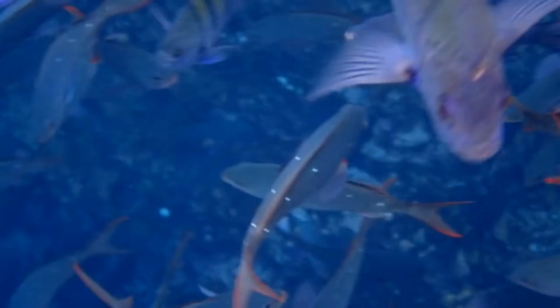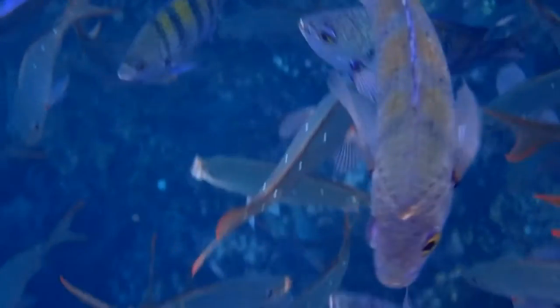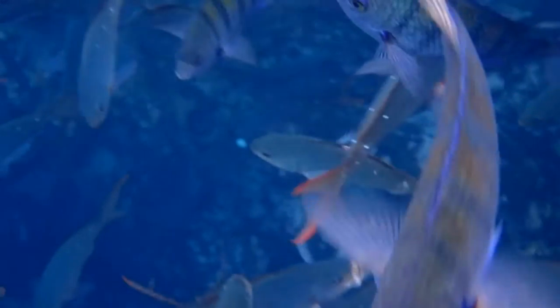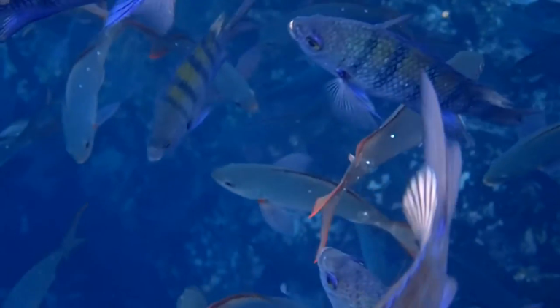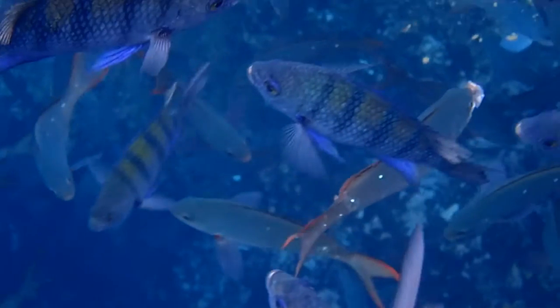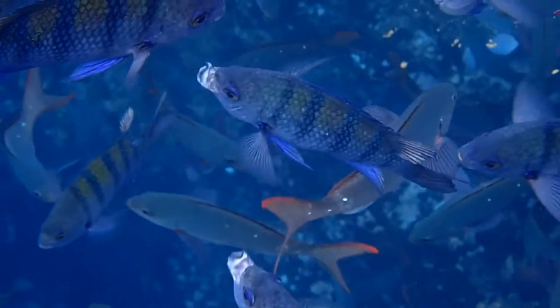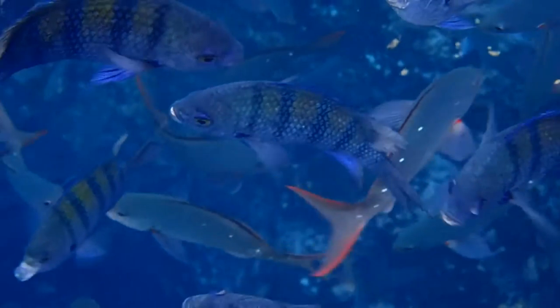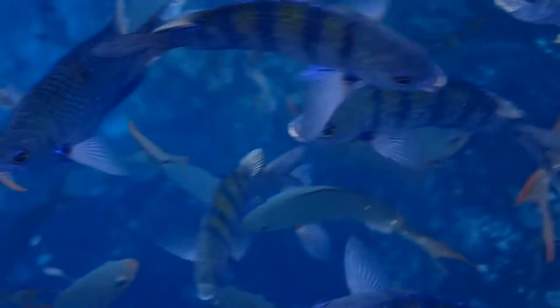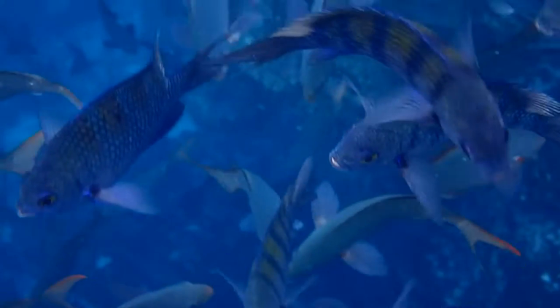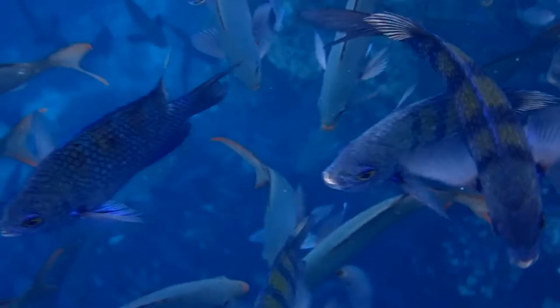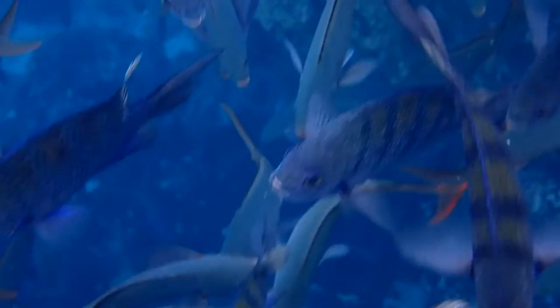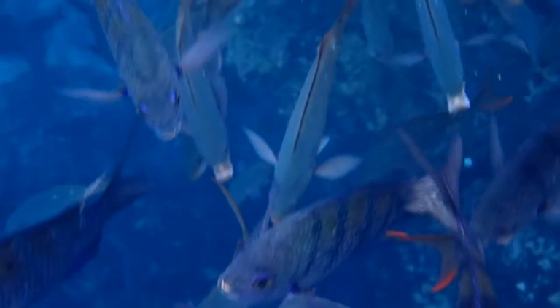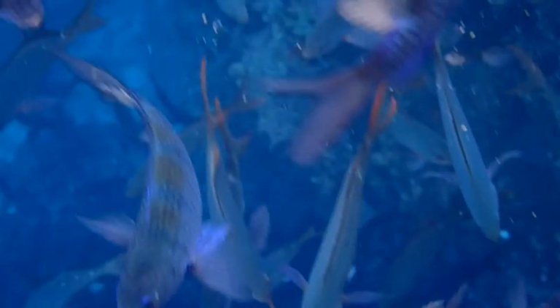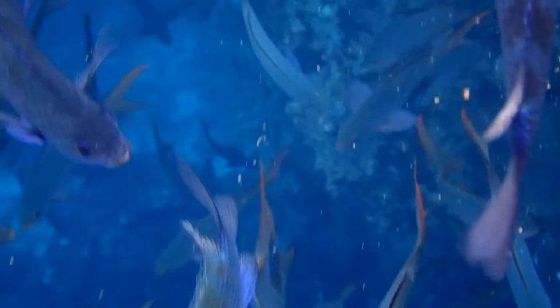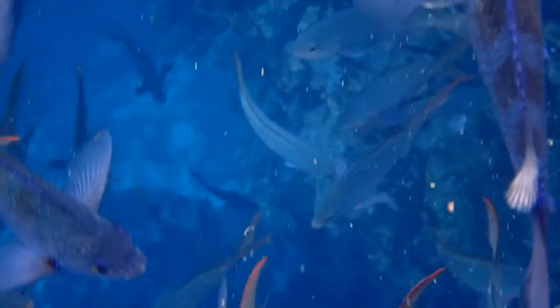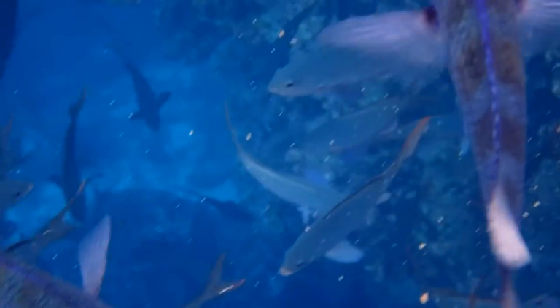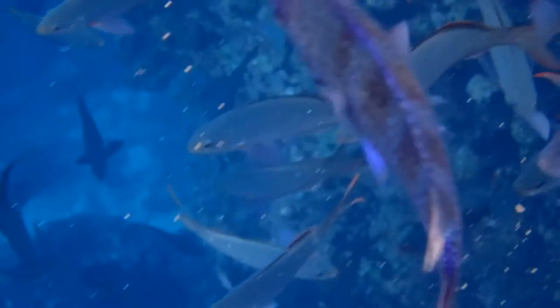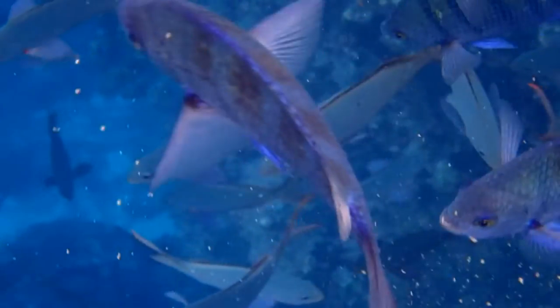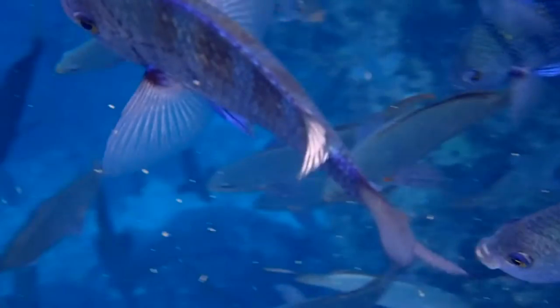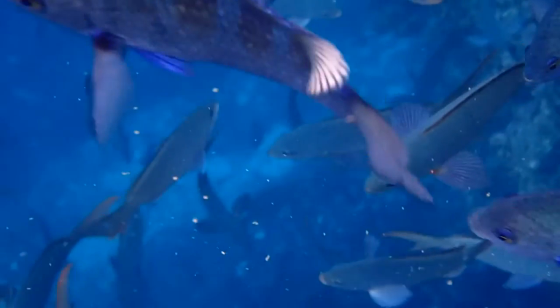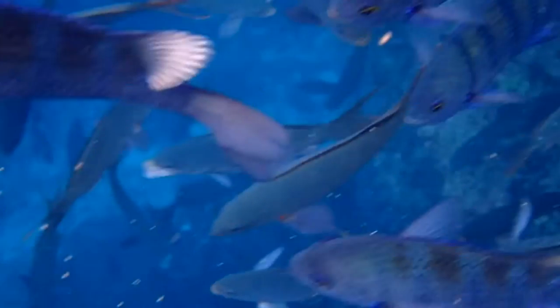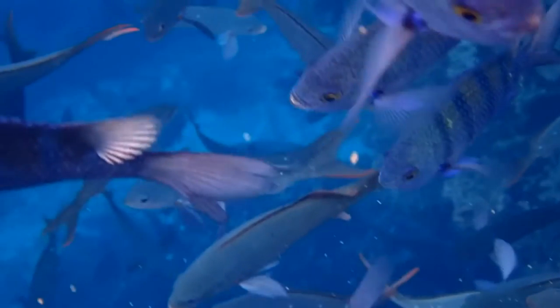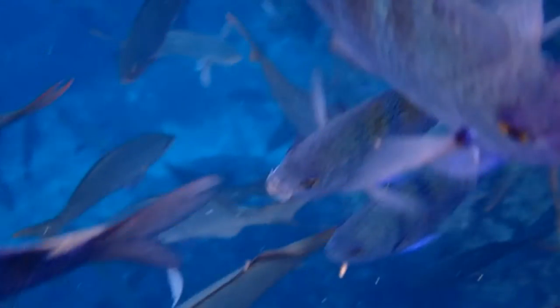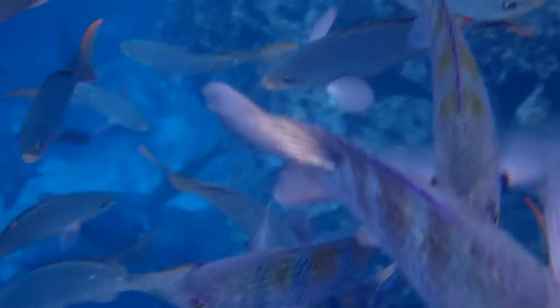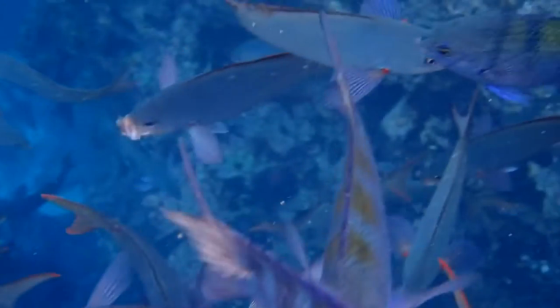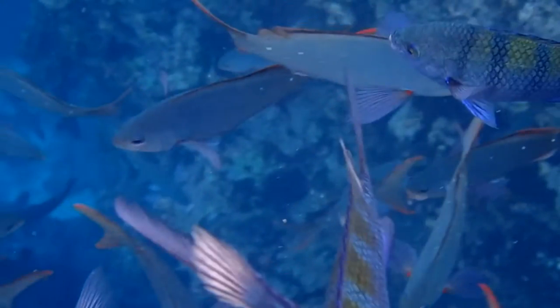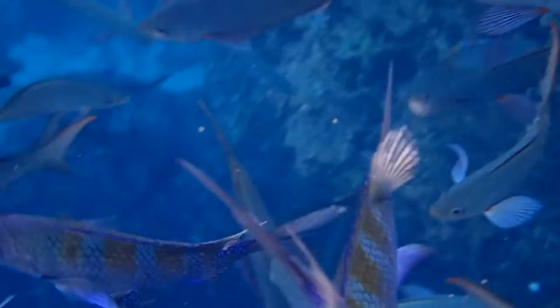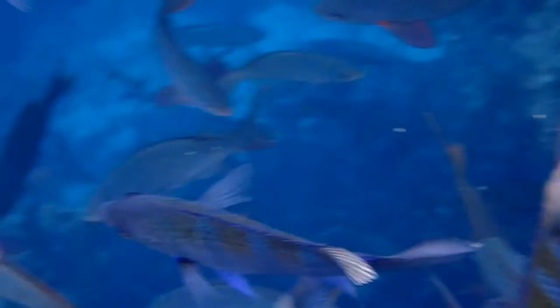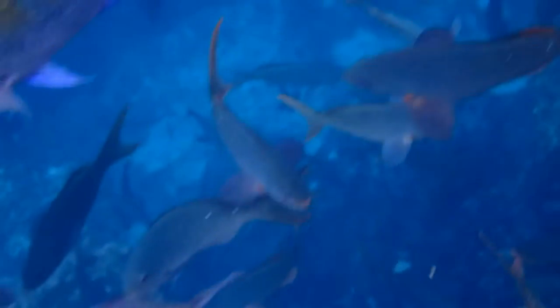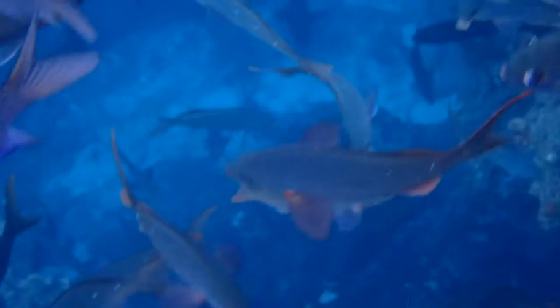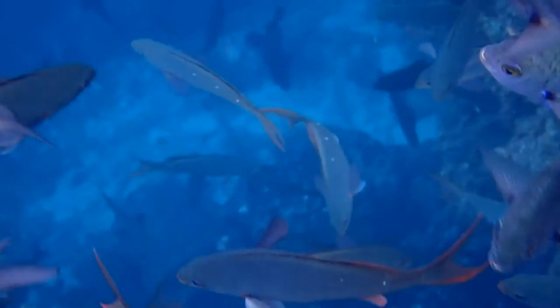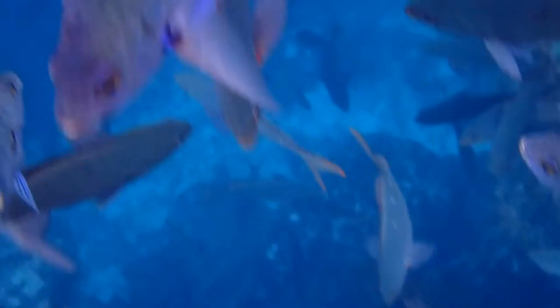This was the best snorkeling that we did in the Galapagos. It felt like you were in a small aquarium with thousands of fish. I don't know the names of these fish, but as you can see, they don't seem to be the least bit concerned with humans.